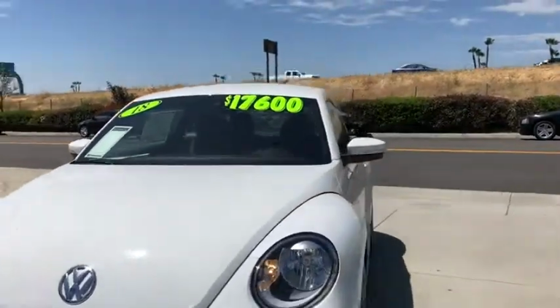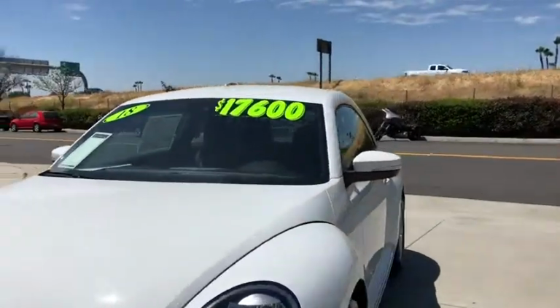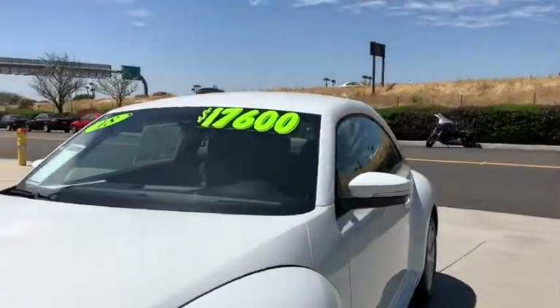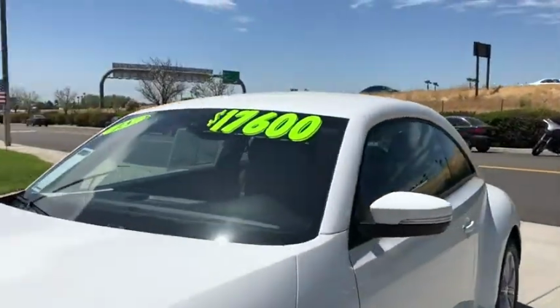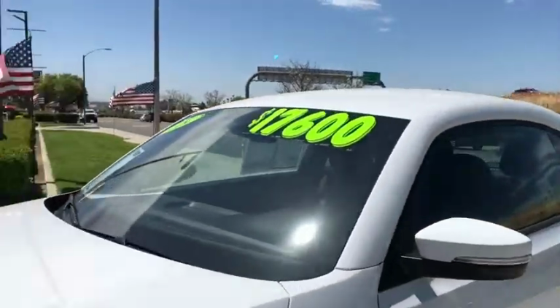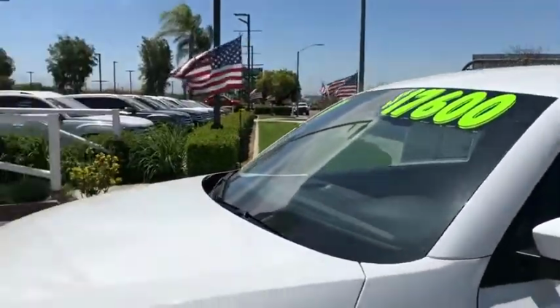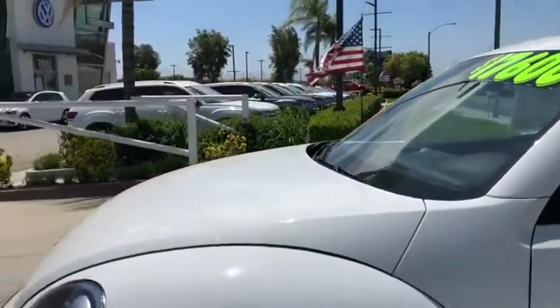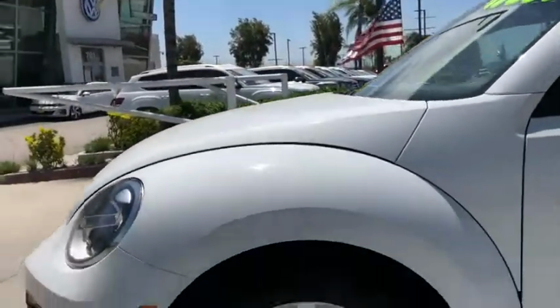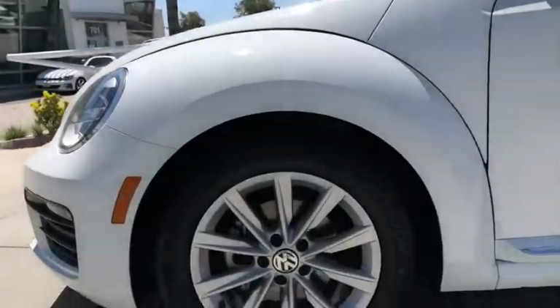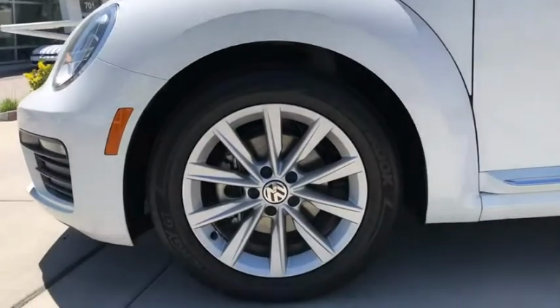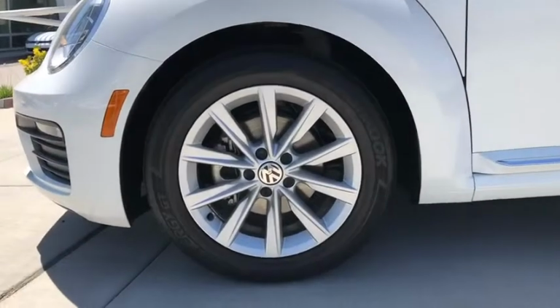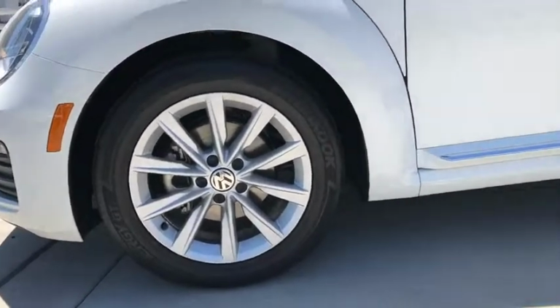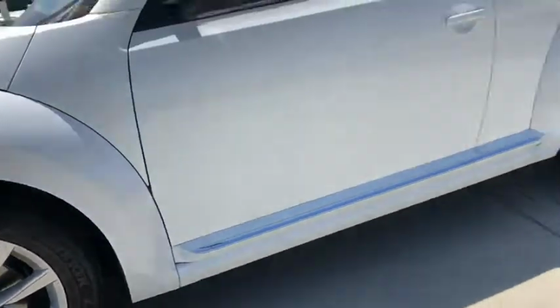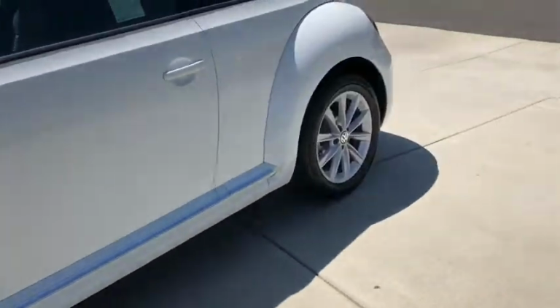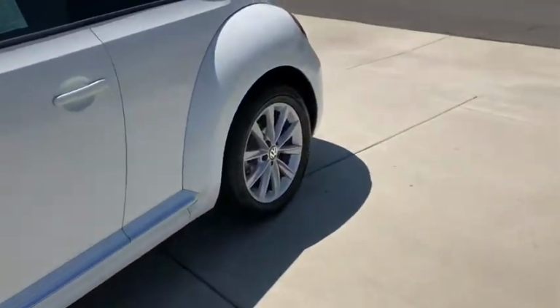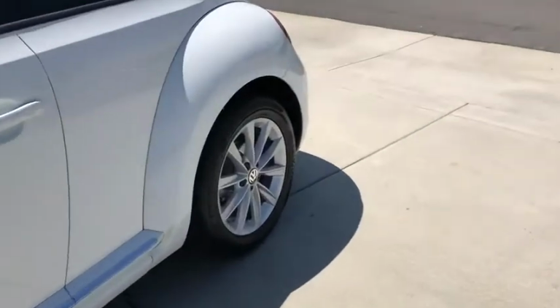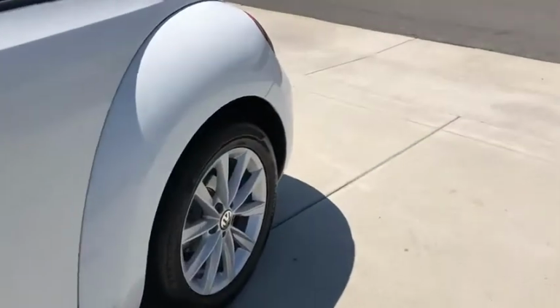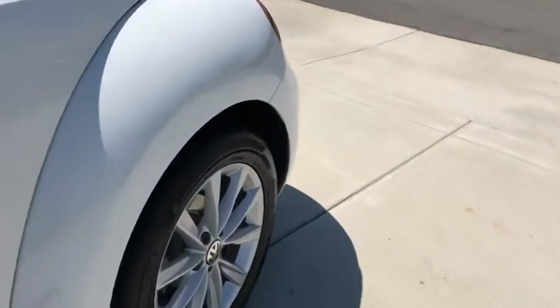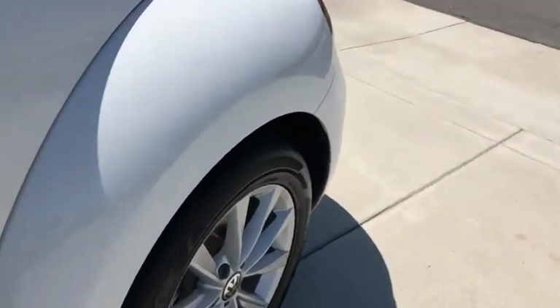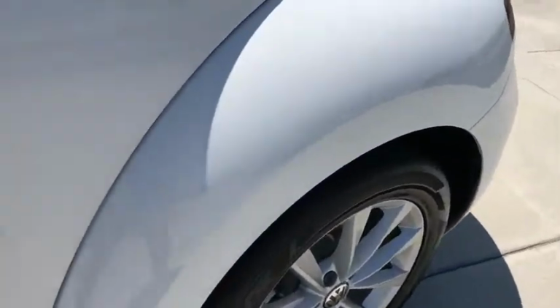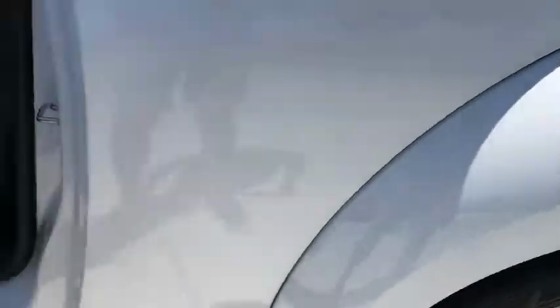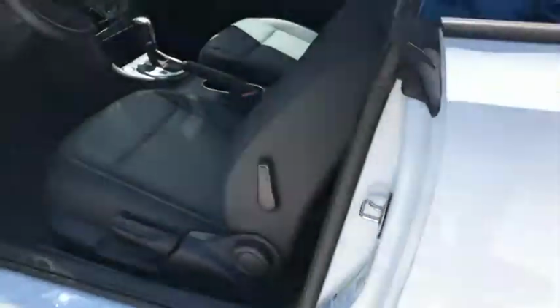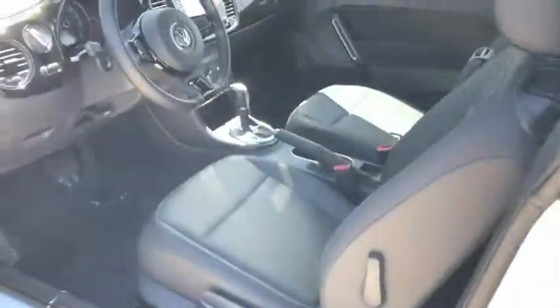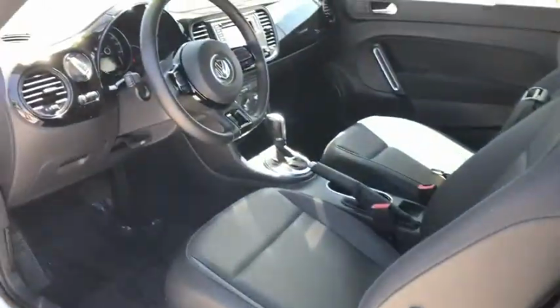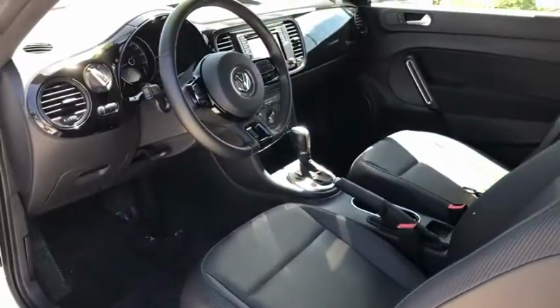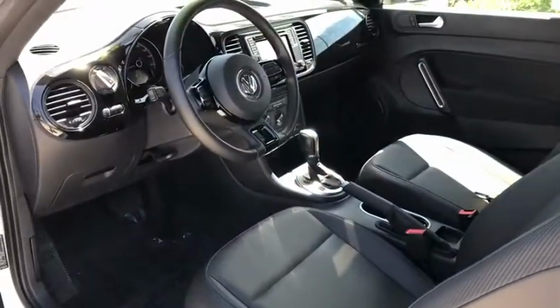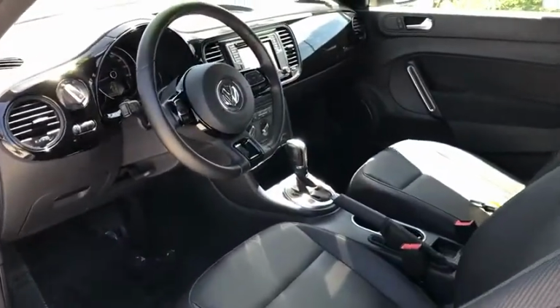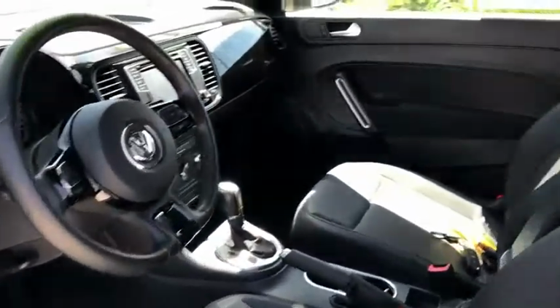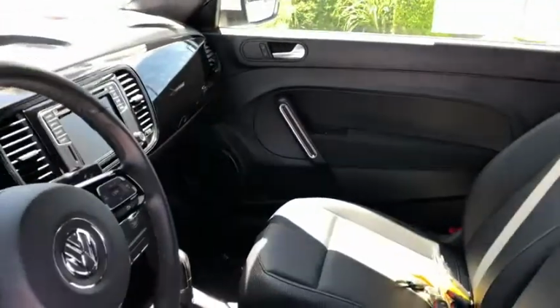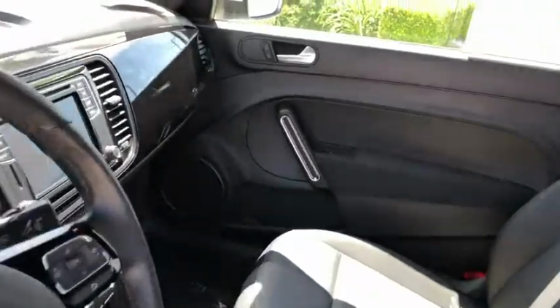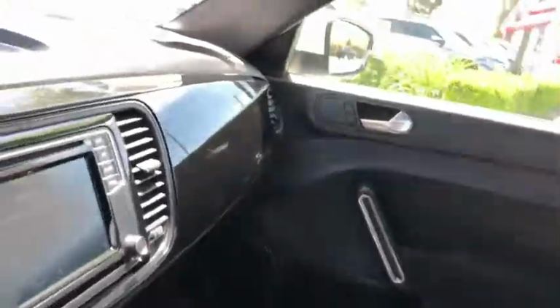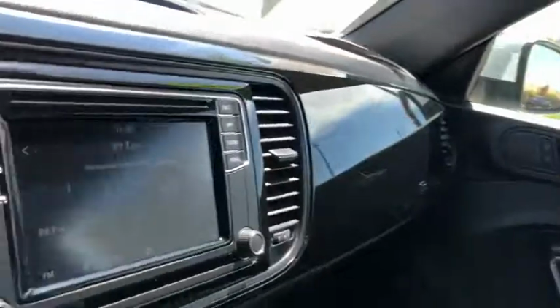Bluetooth, leather-wrapped steering wheel, adjustable steering wheel, power steering, cruise control, aluminum wheels, four-wheel disc brakes, AM FM stereo radio, front-wheel drive, rear defrost, power door locks, CD player, MP3 player.